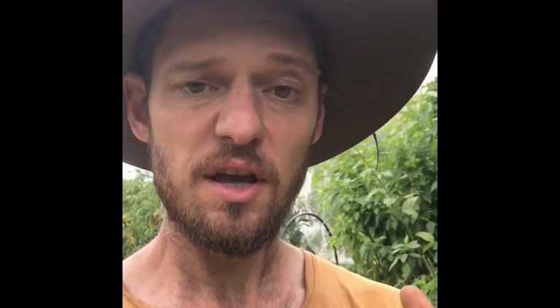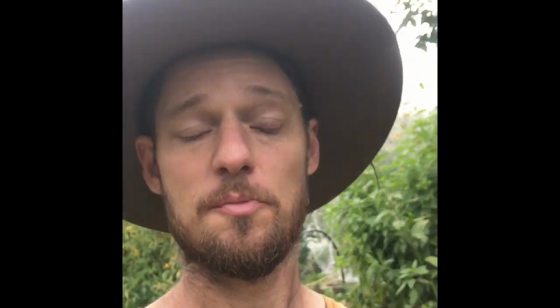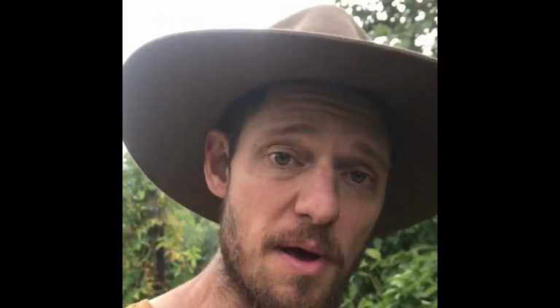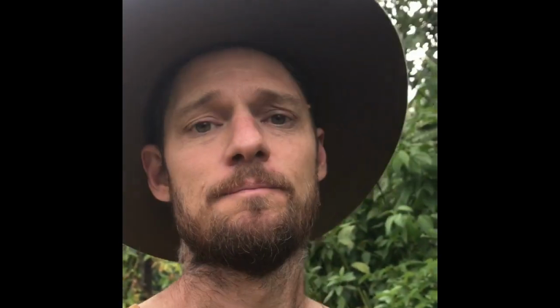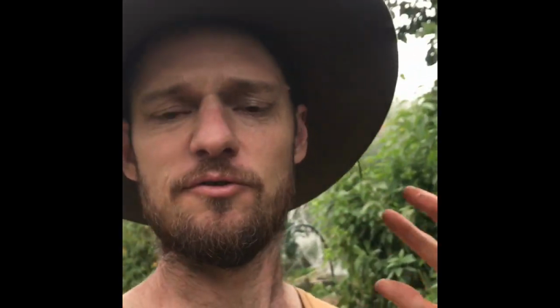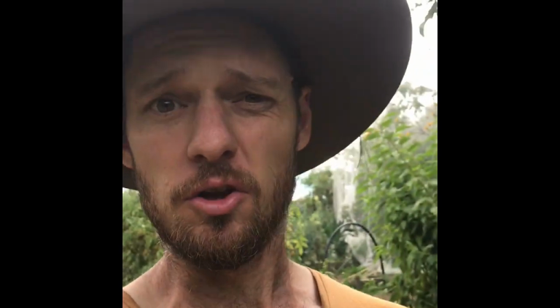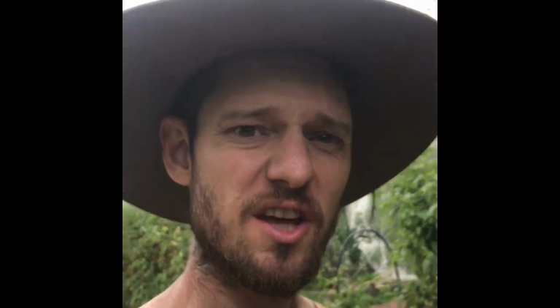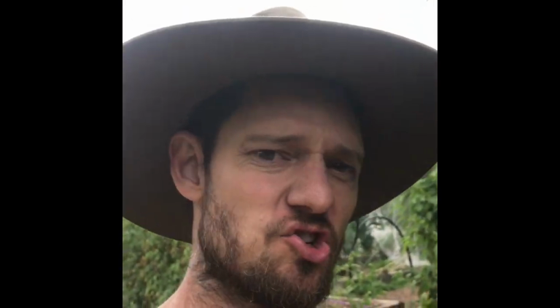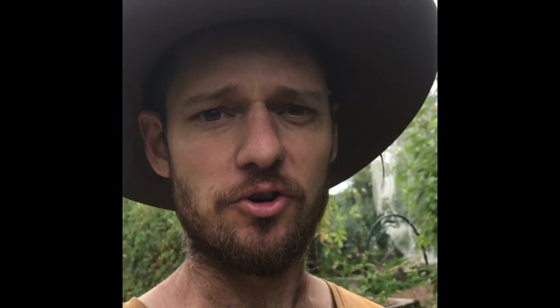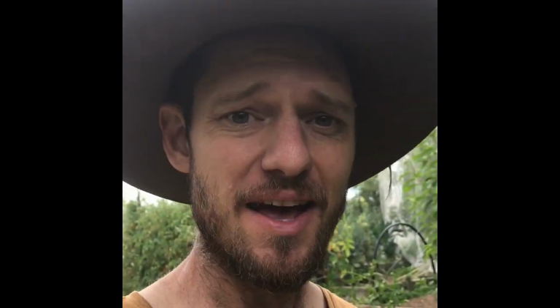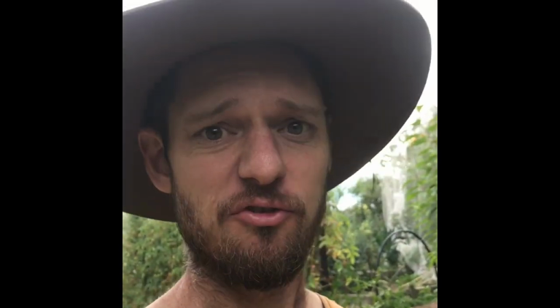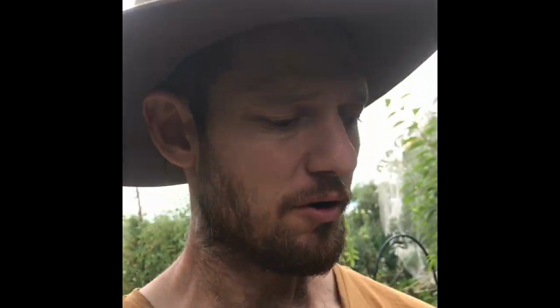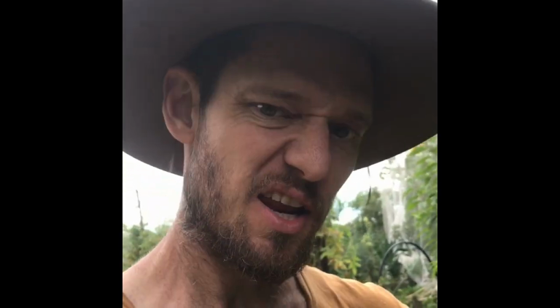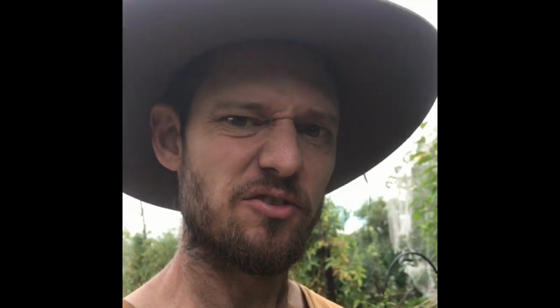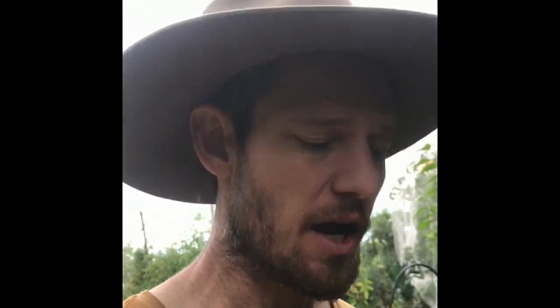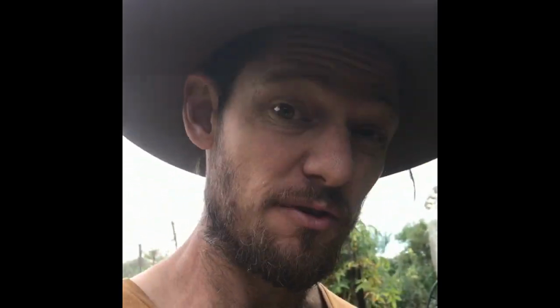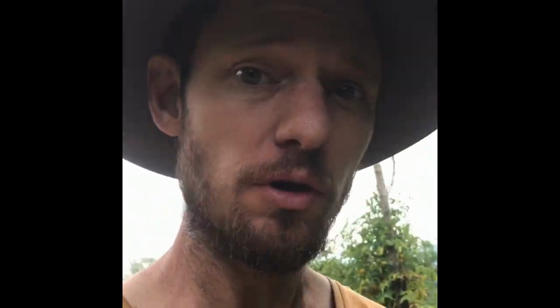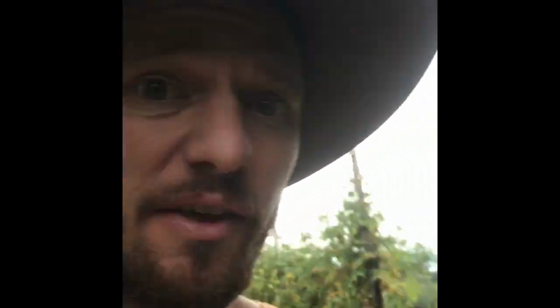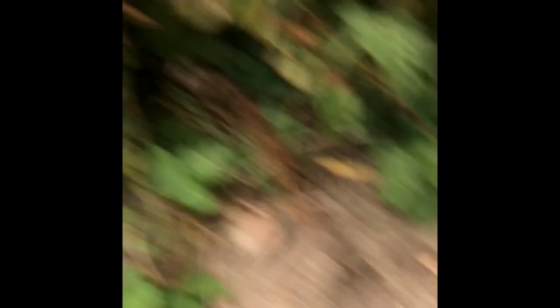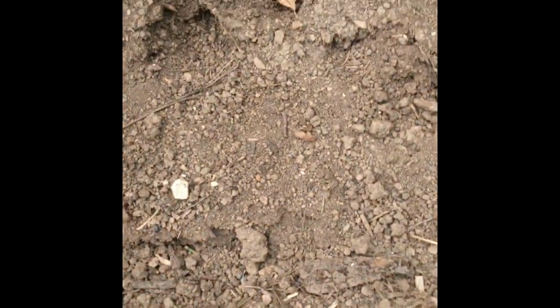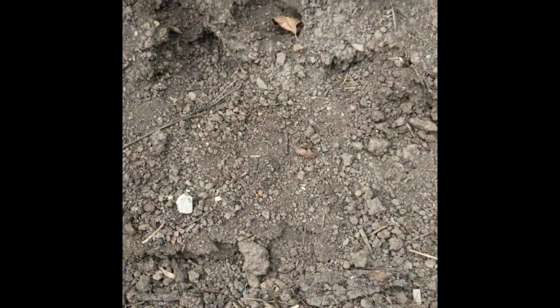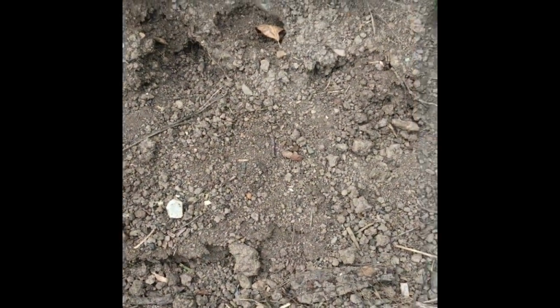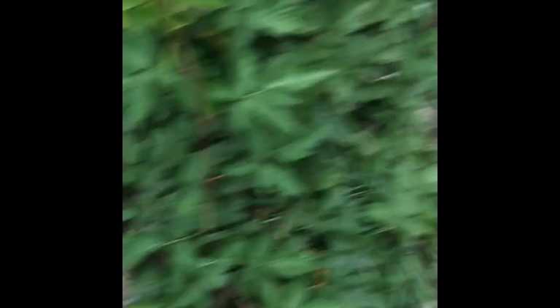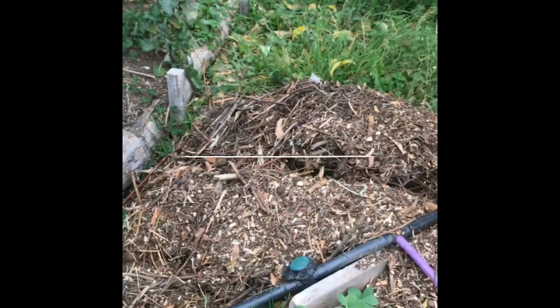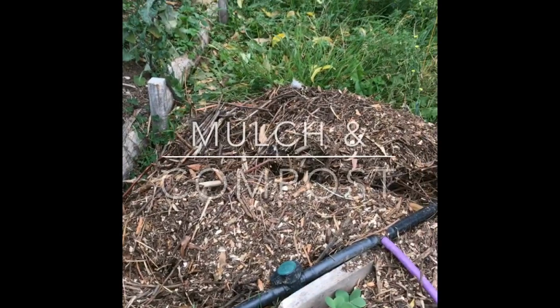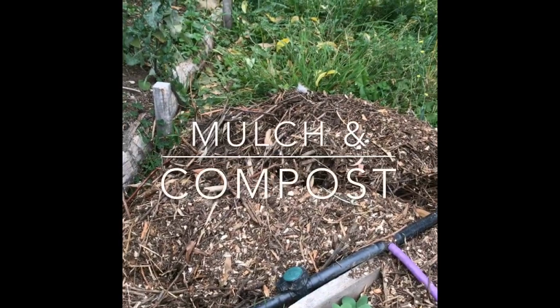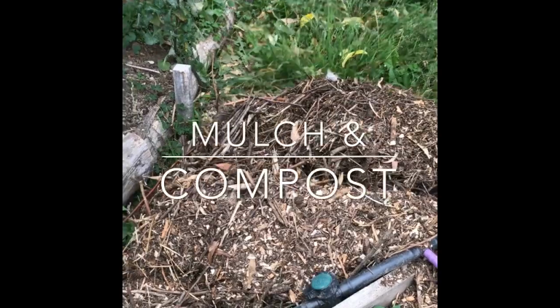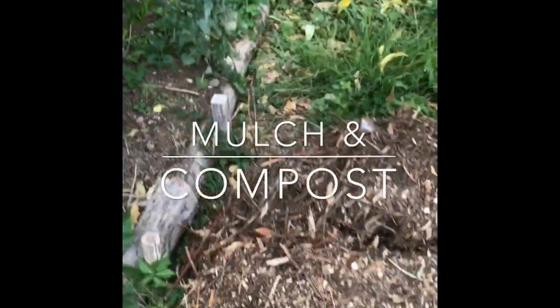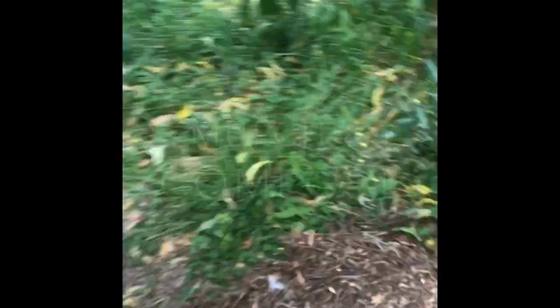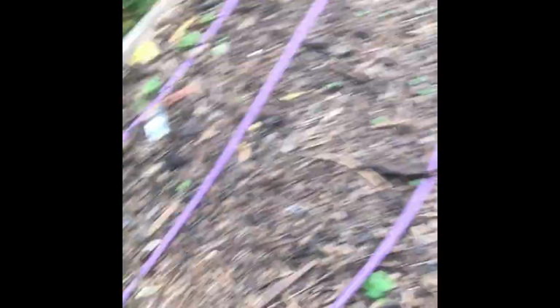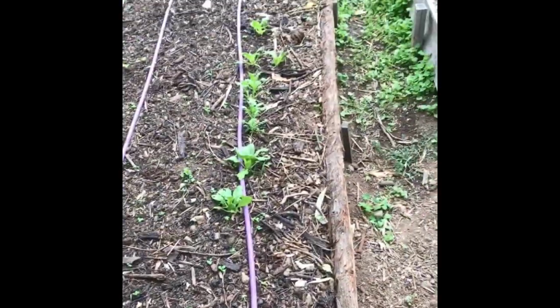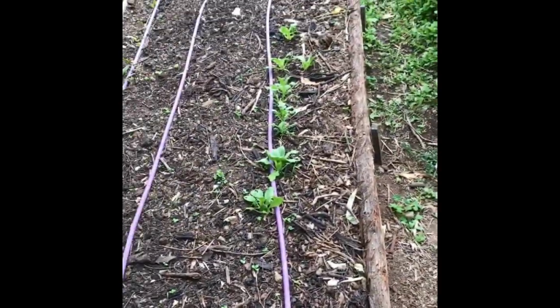Next, you want to prepare your bed. If you've just got lawn, get a shovel or a spade and a fork, get out there and dig it up. But if your soil looks like this, then get some of this until it looks more like this.